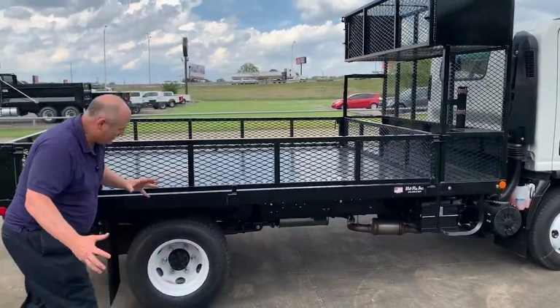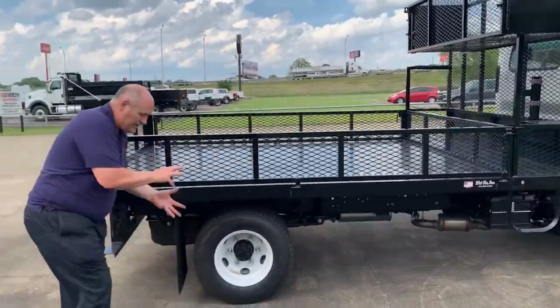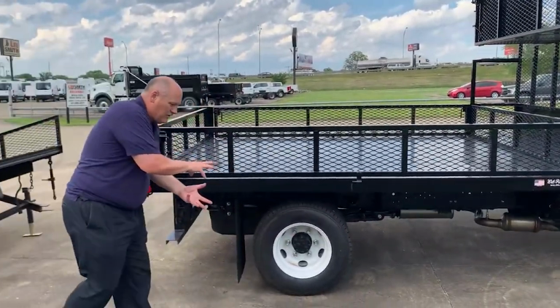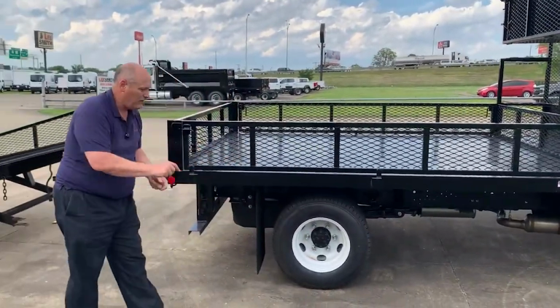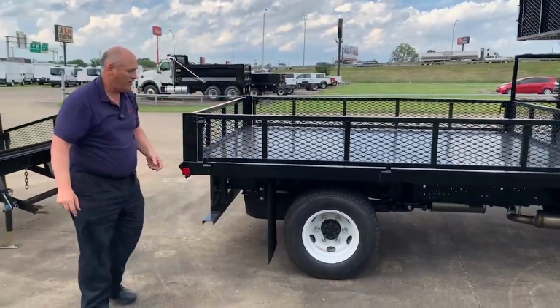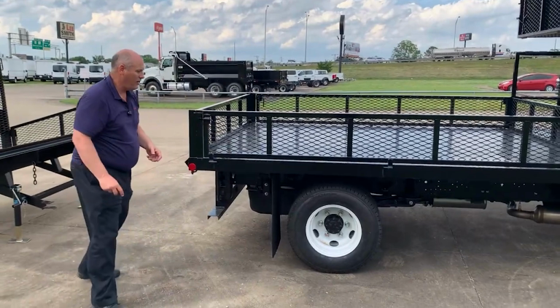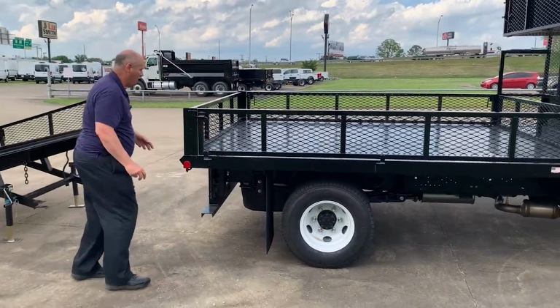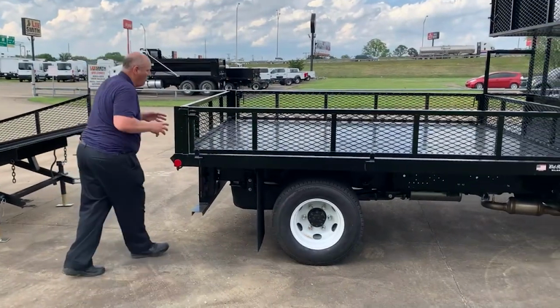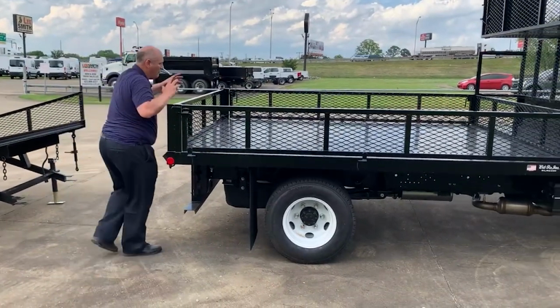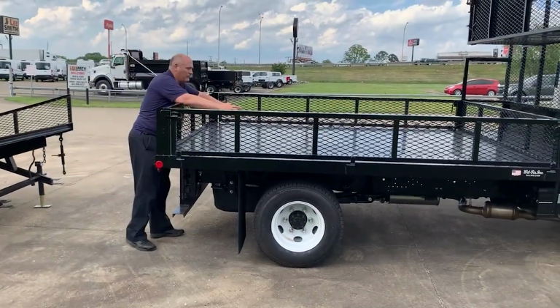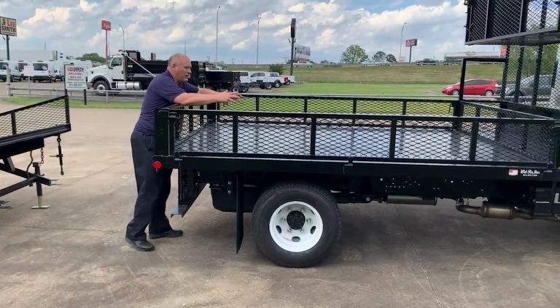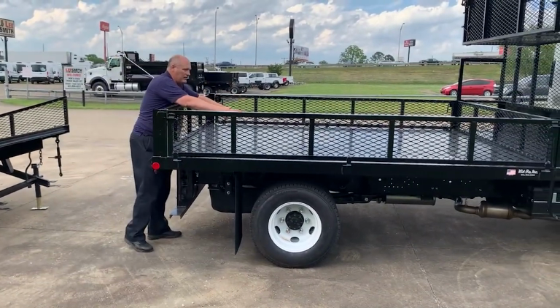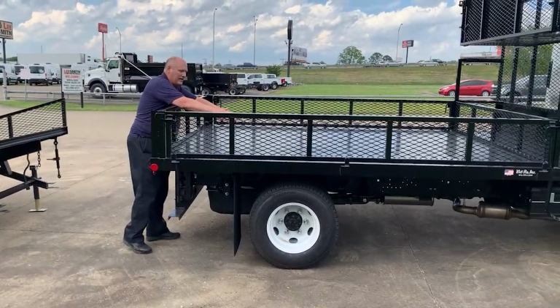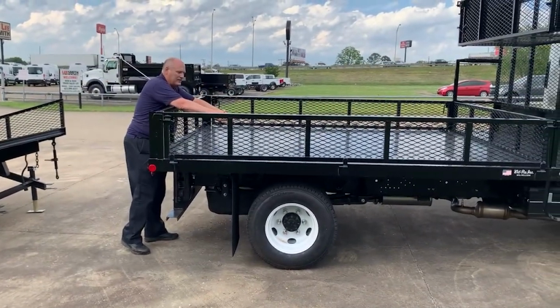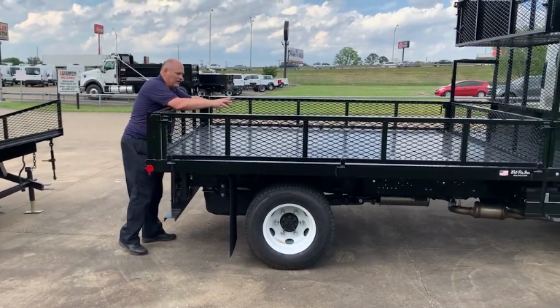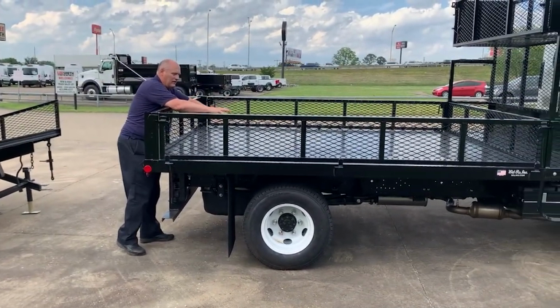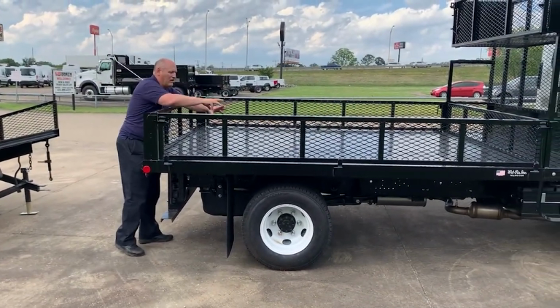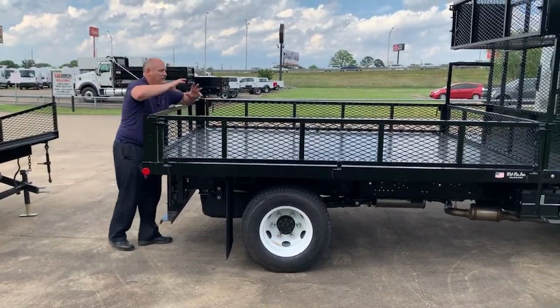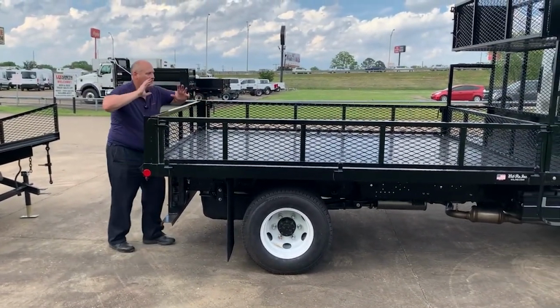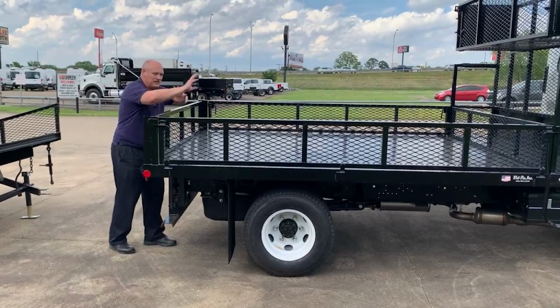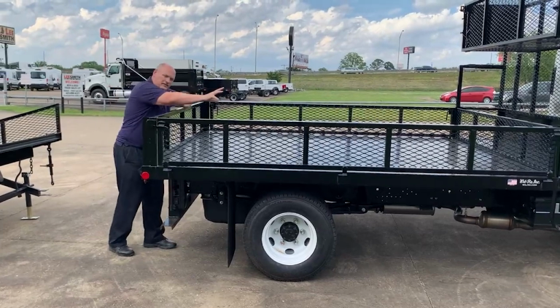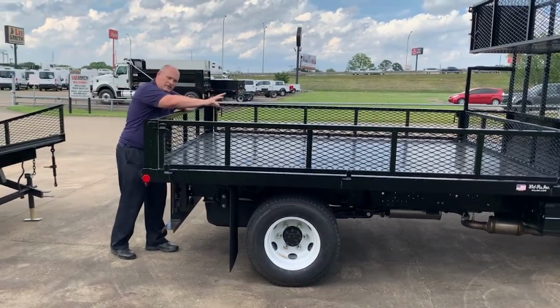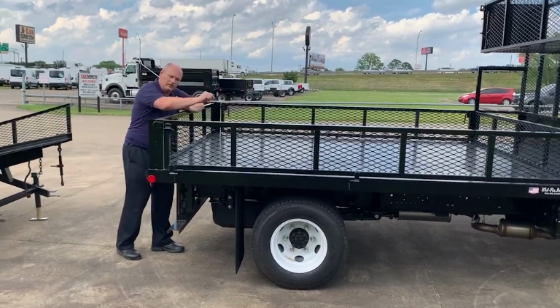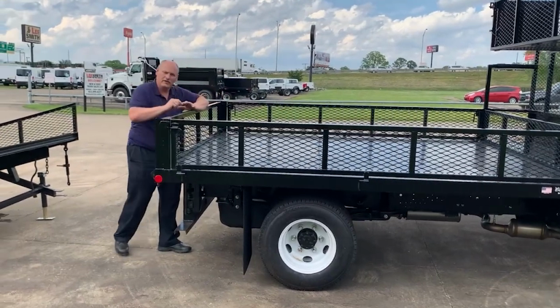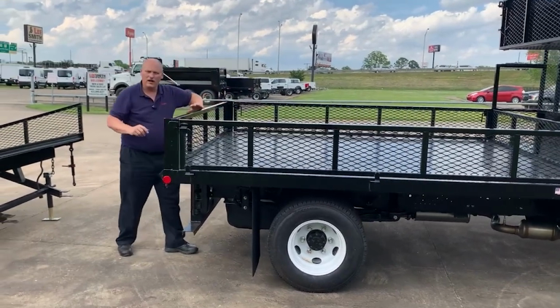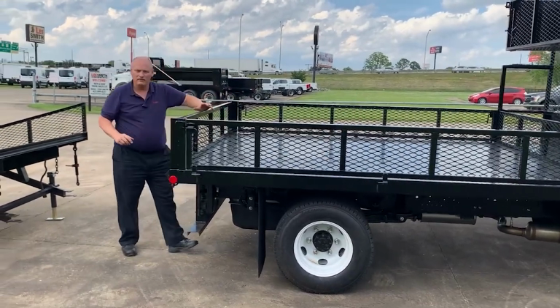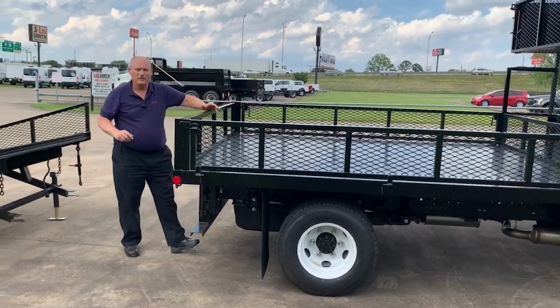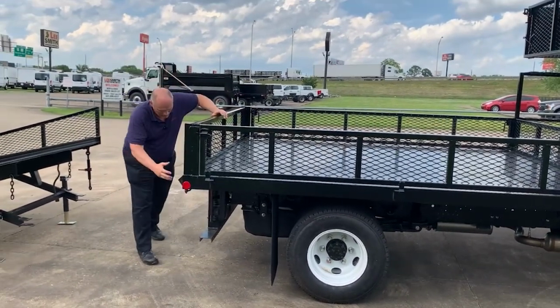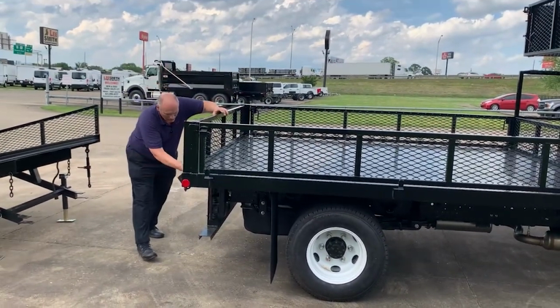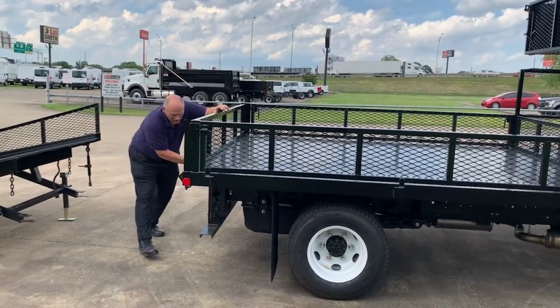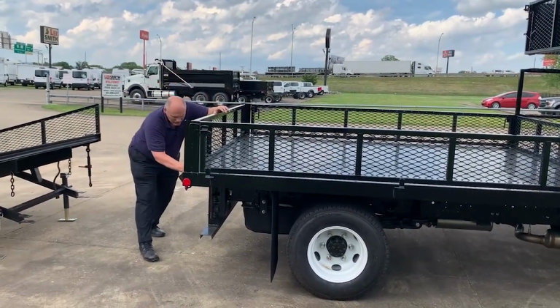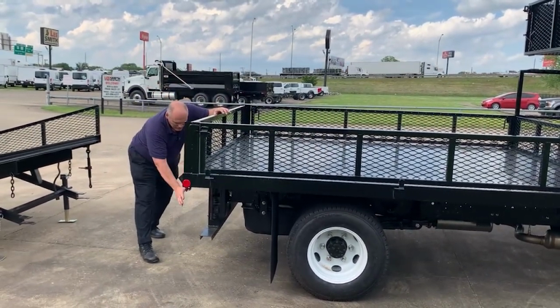Nestled between the cab frame rail, we have our 38-gallon stainless steel tank to give you the distance you might need for driving down the road.